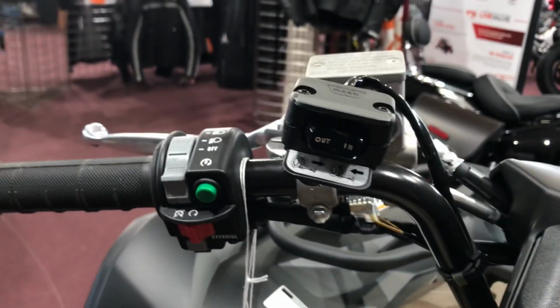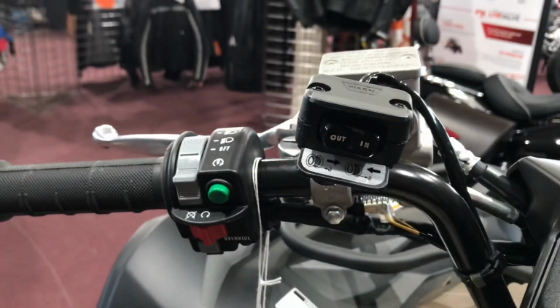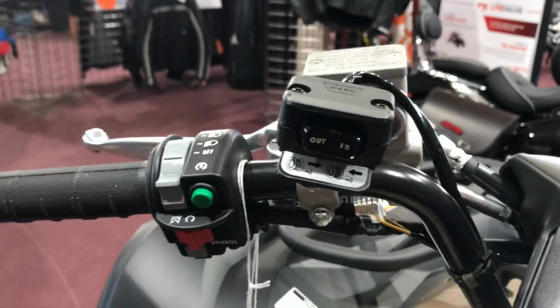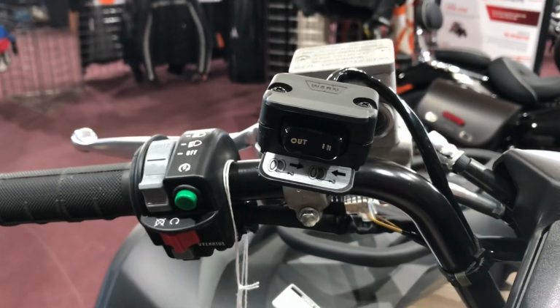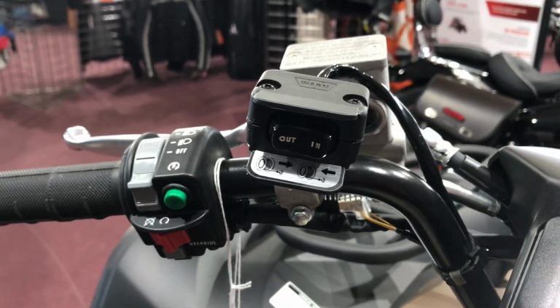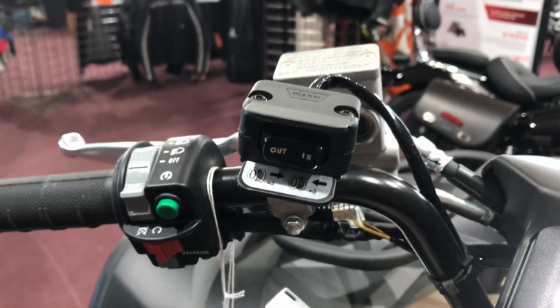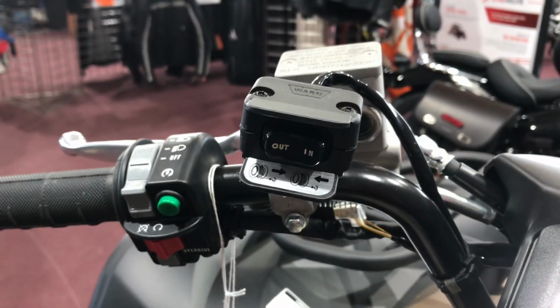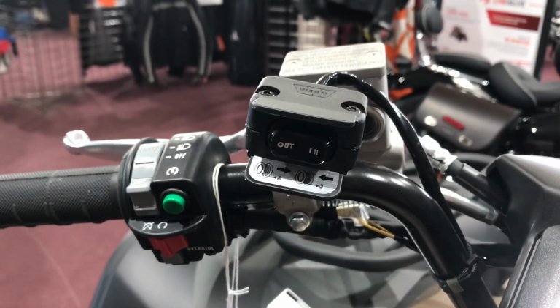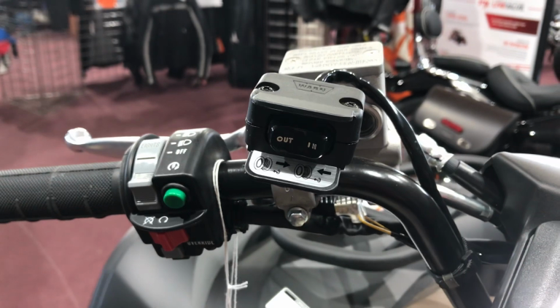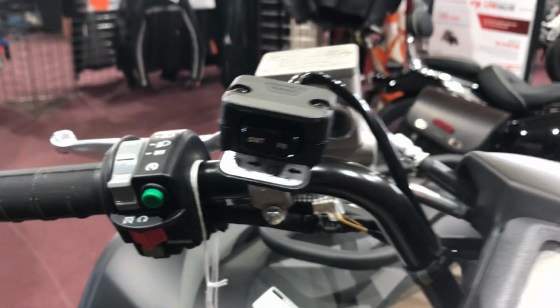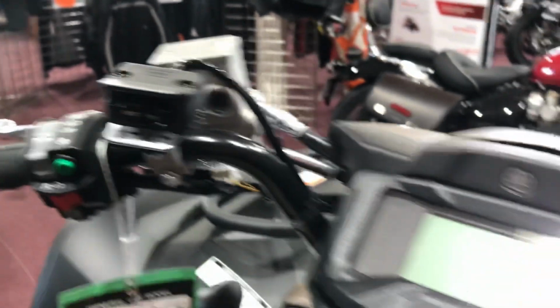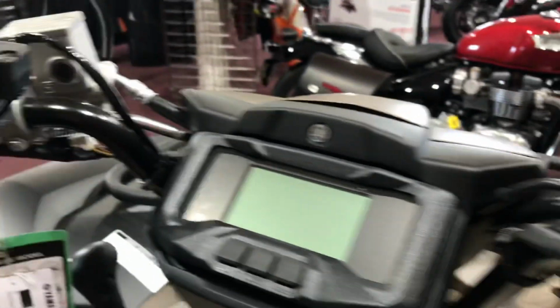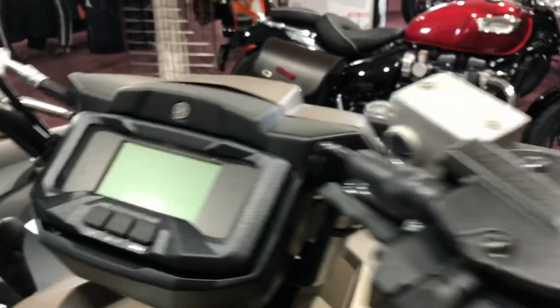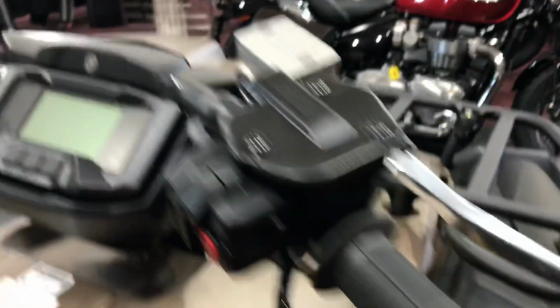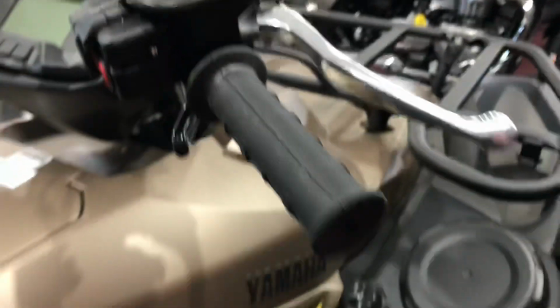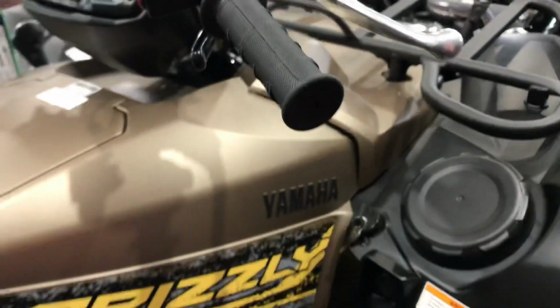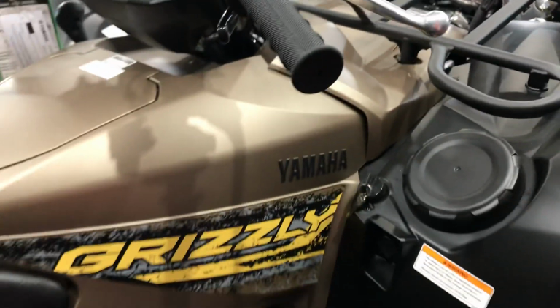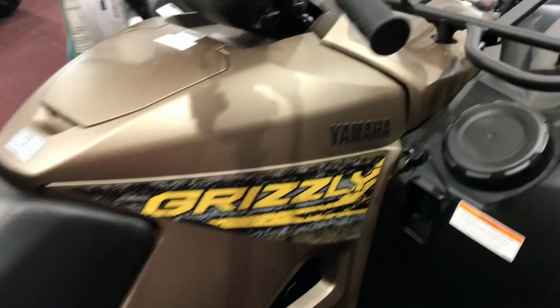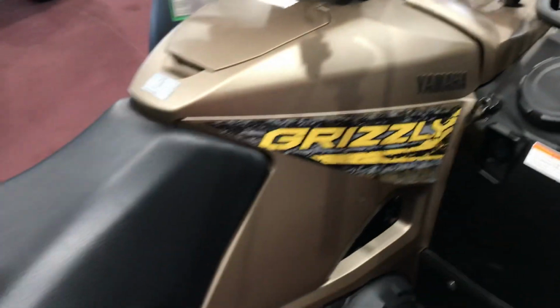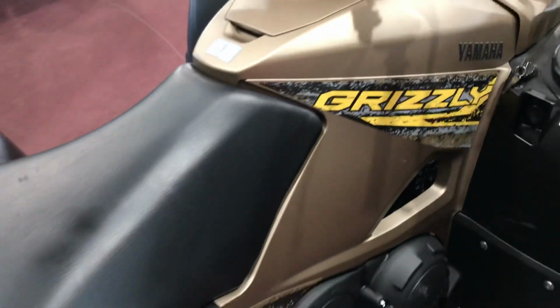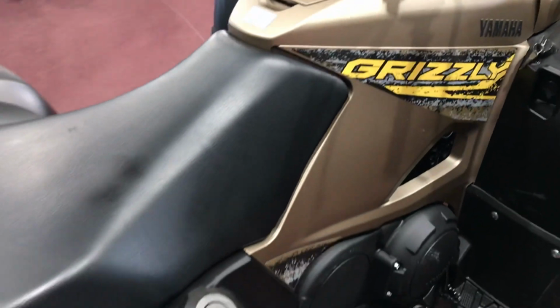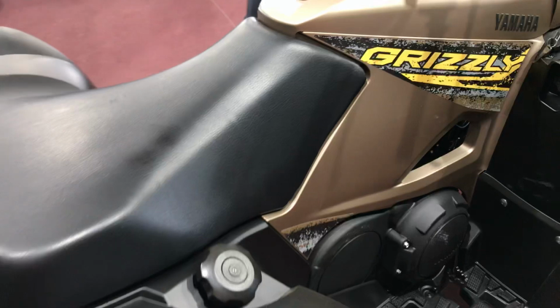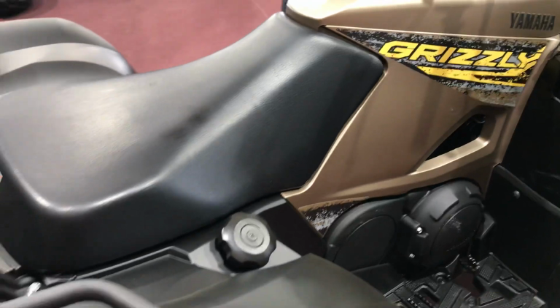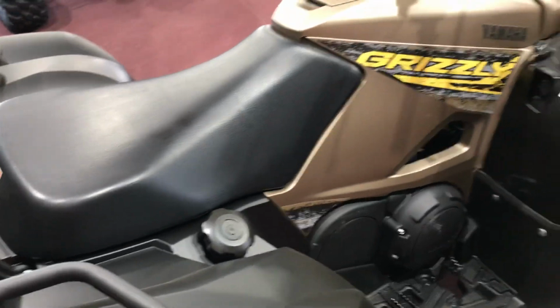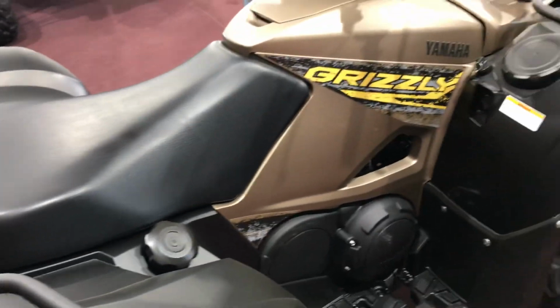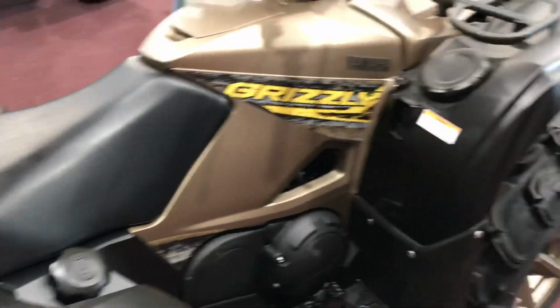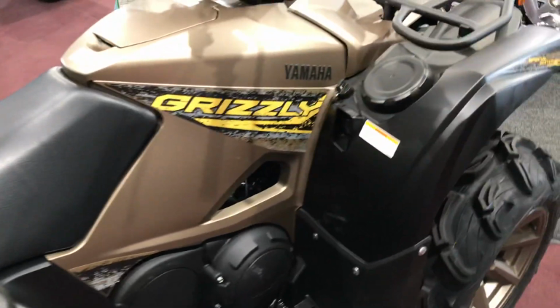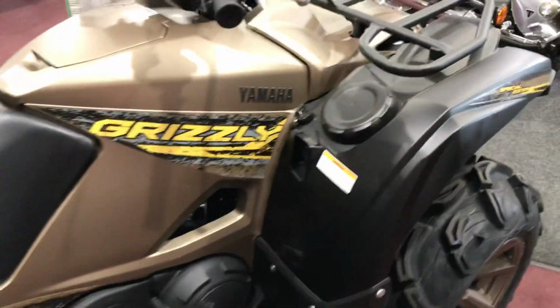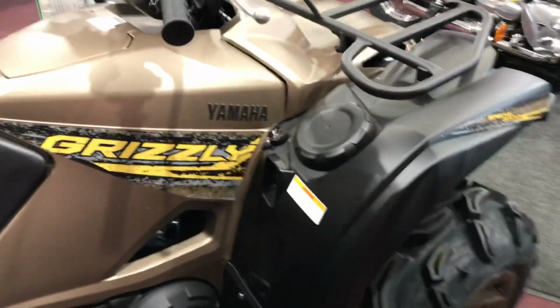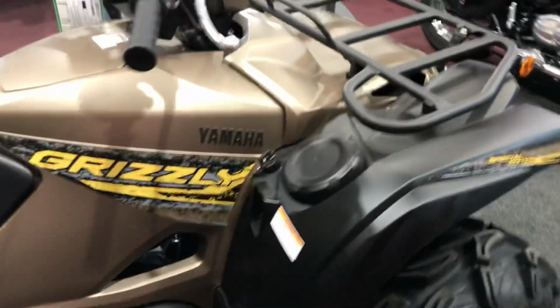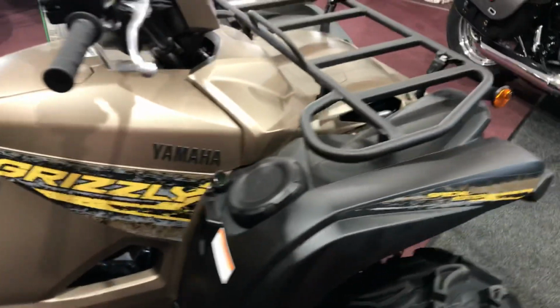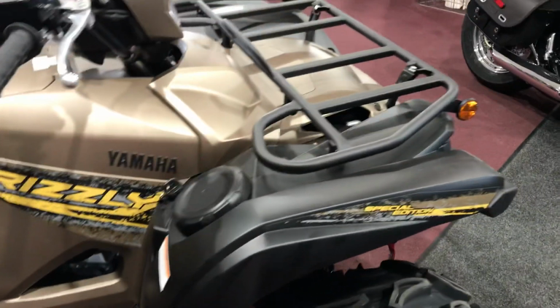Pre-installed winch with controls right up on the handlebar. The Grizzlies do give you a nicer seat to sit on and a very comfortable handlebar. Pretty quick machine too.